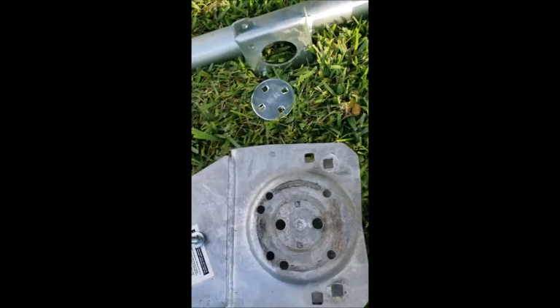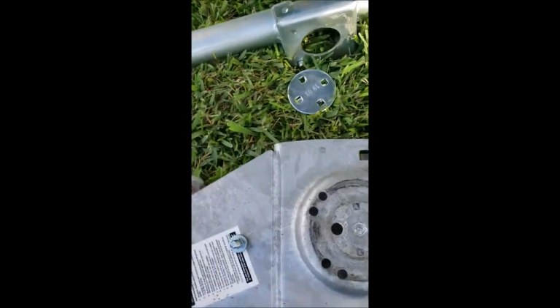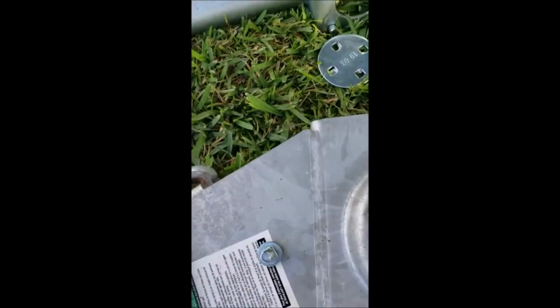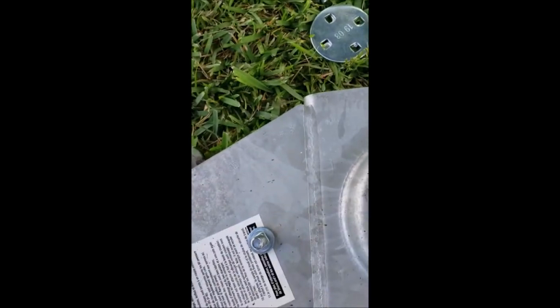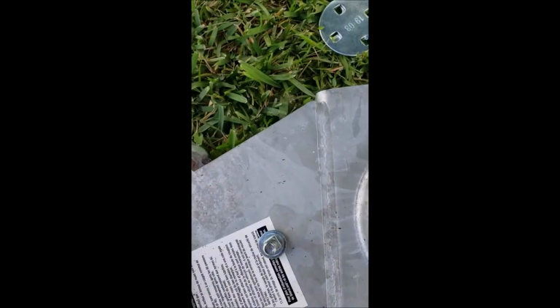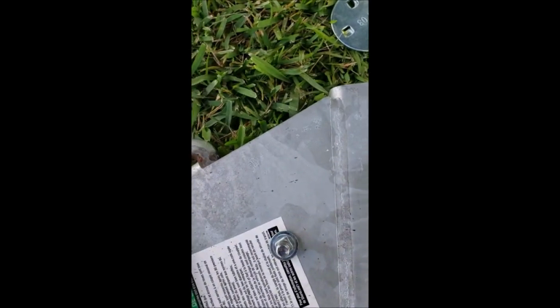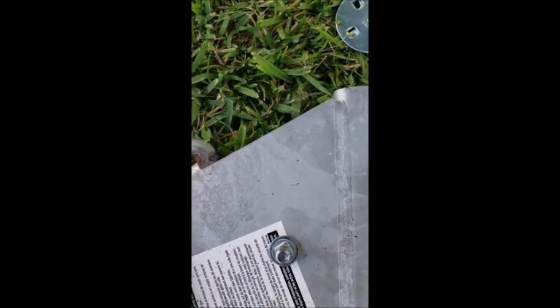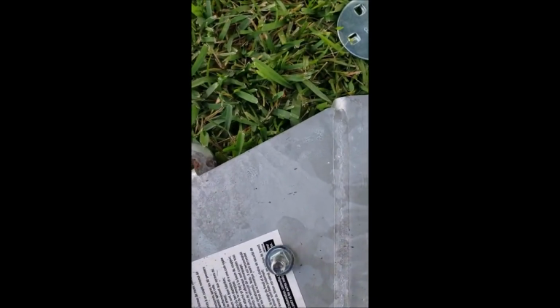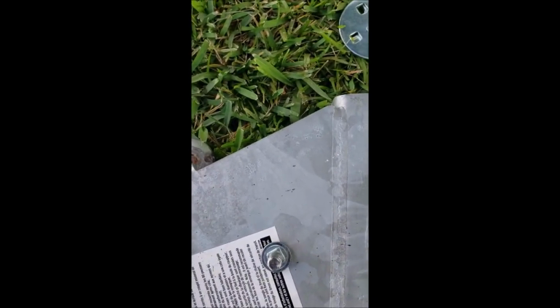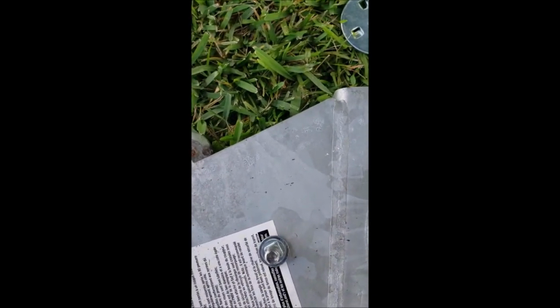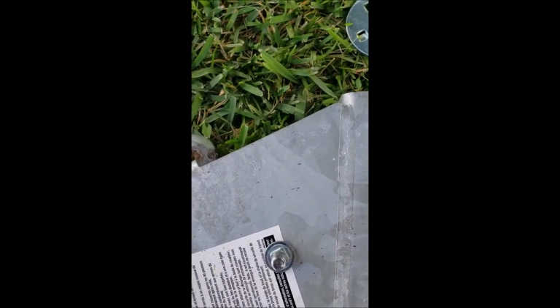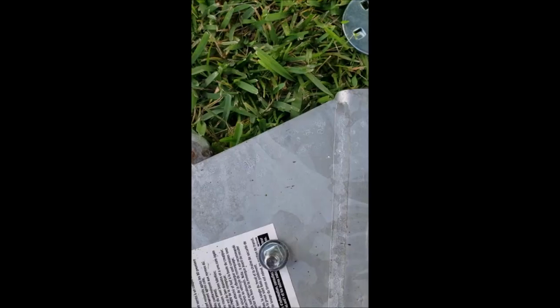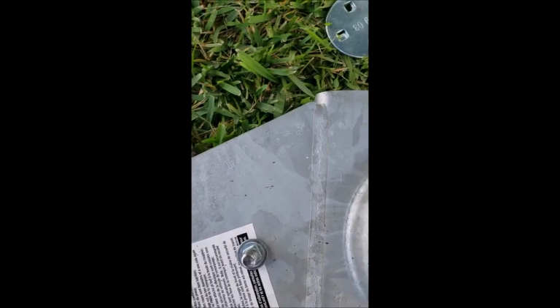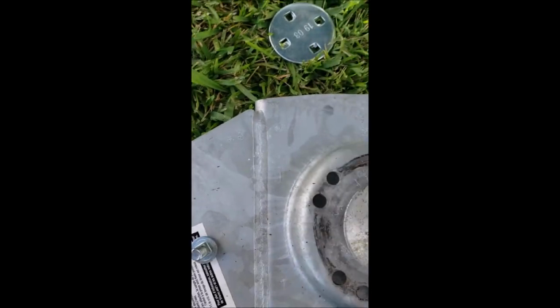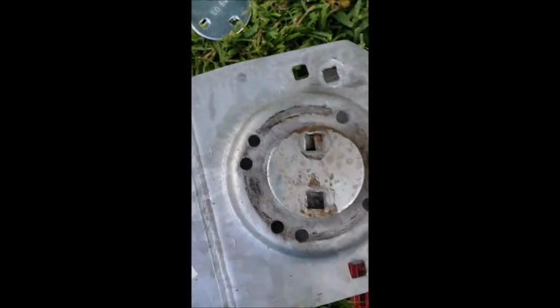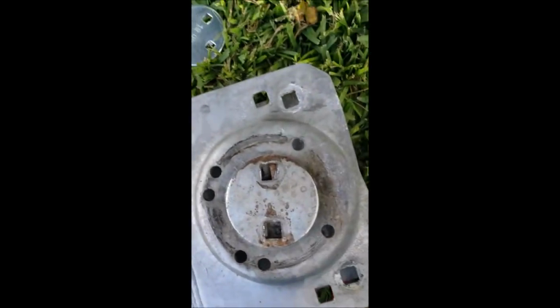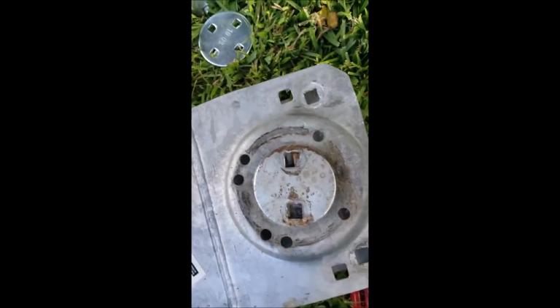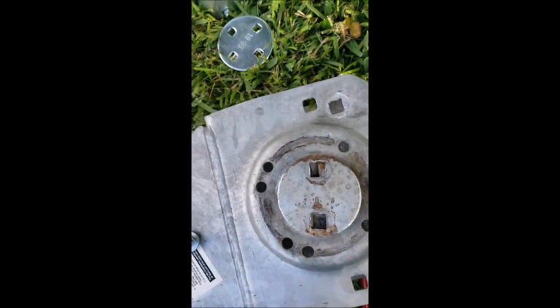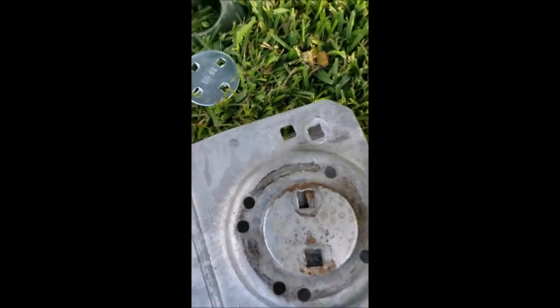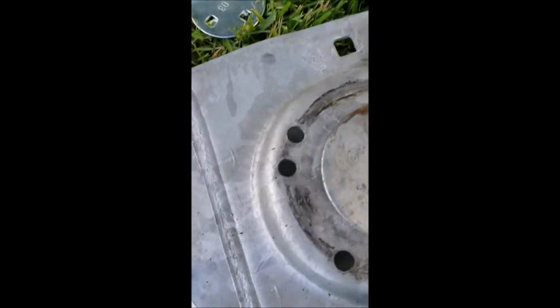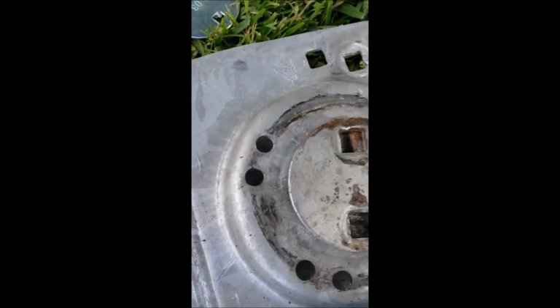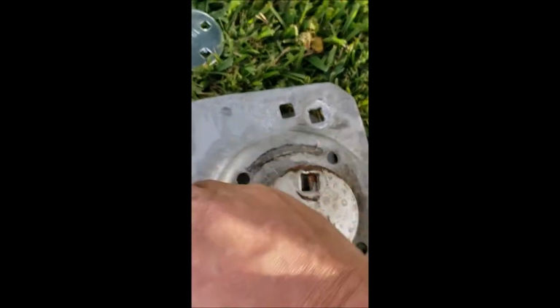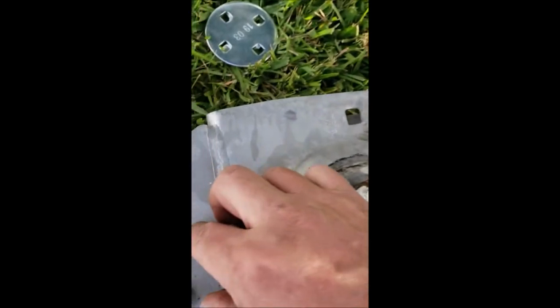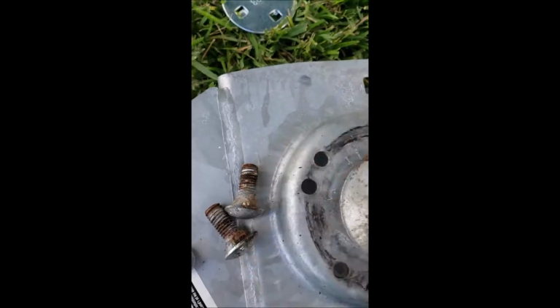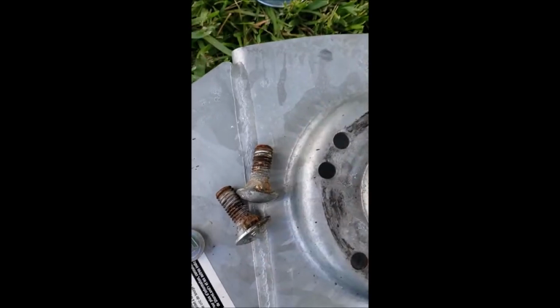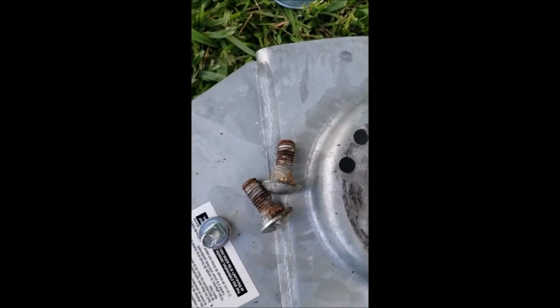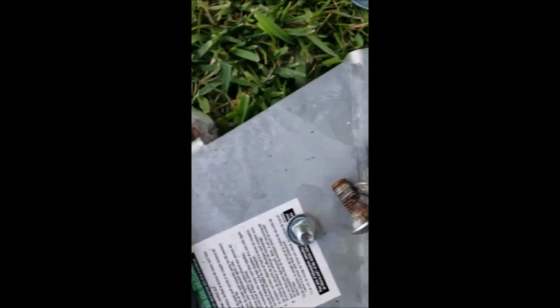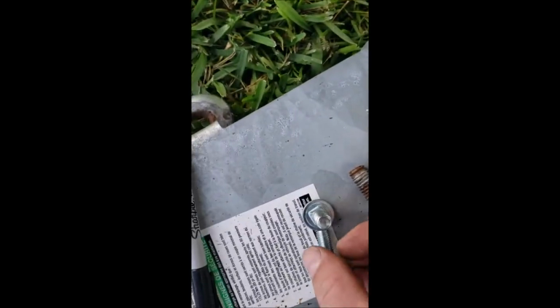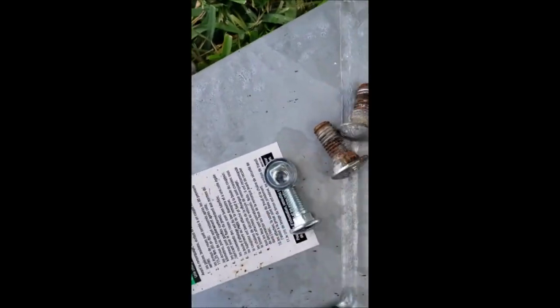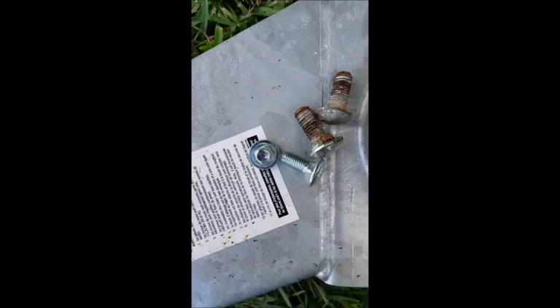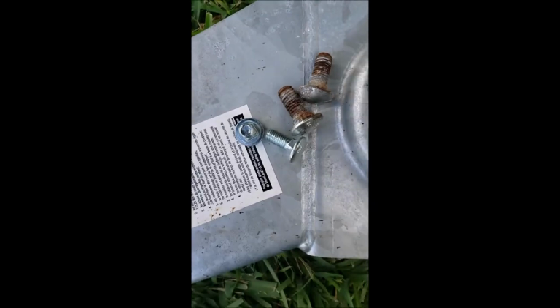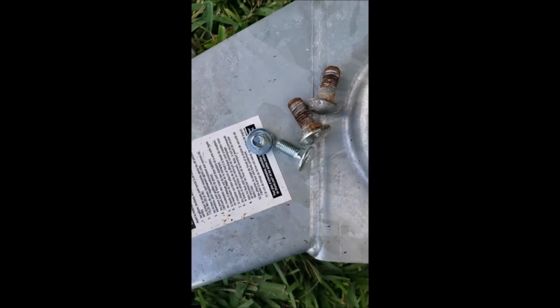The new jack comes with a star plate and a back plate and four bolts. The original one also has that star and back plate, but the original has bigger bolts while the new one has smaller bolts — though it does have four of them.